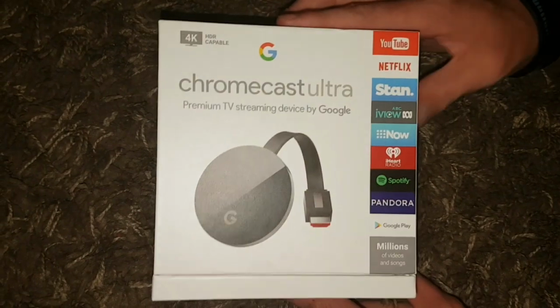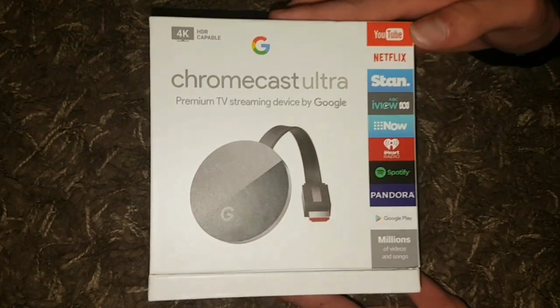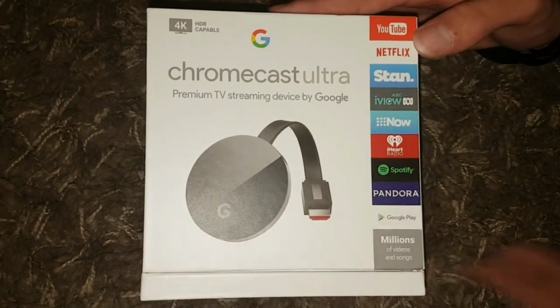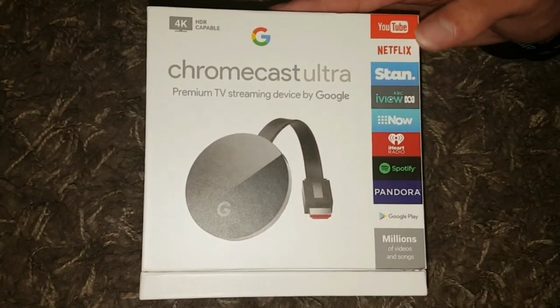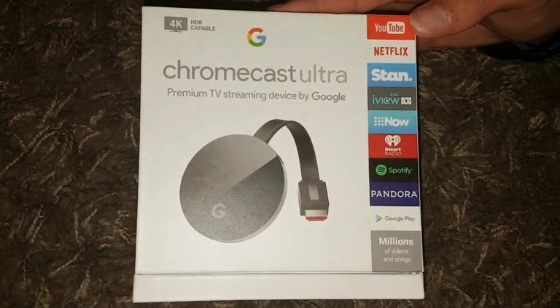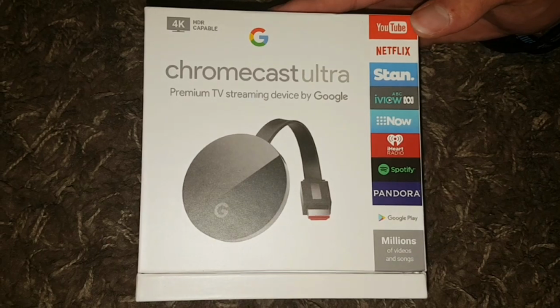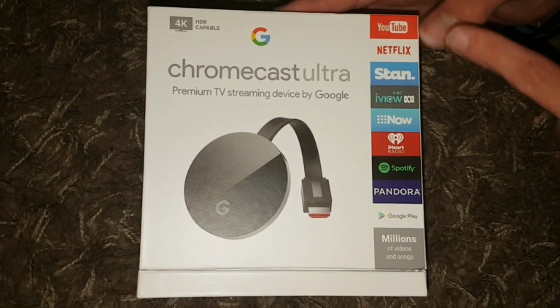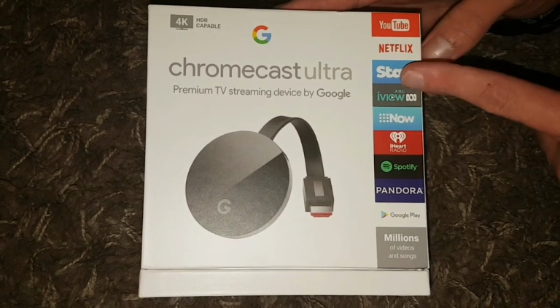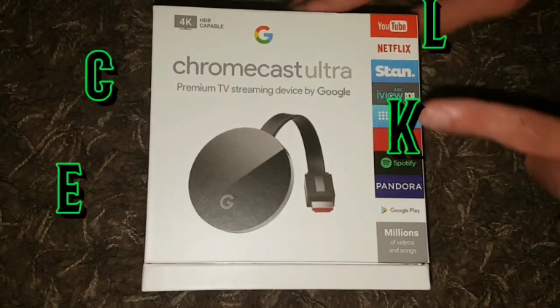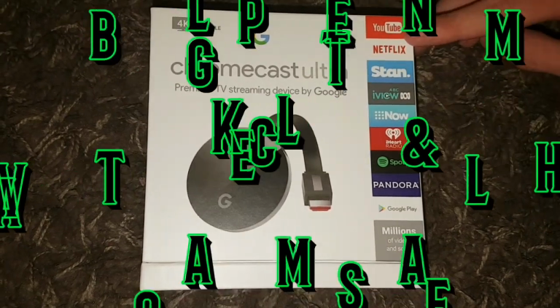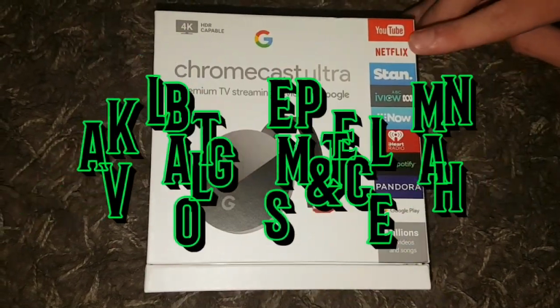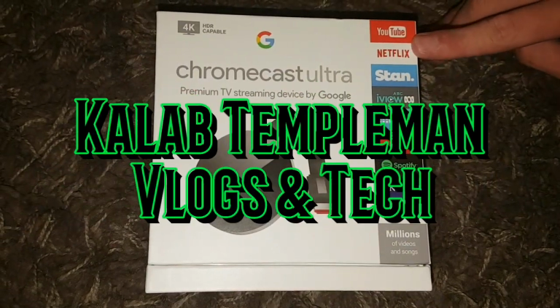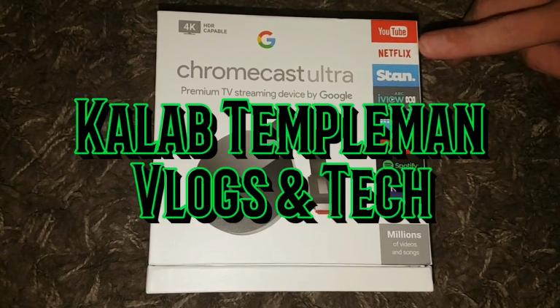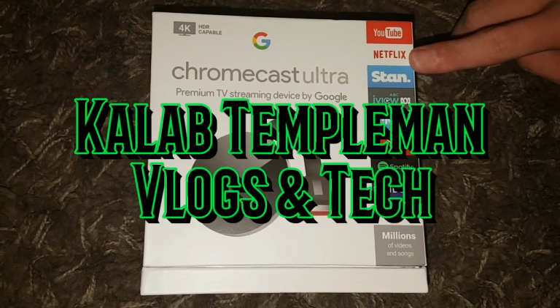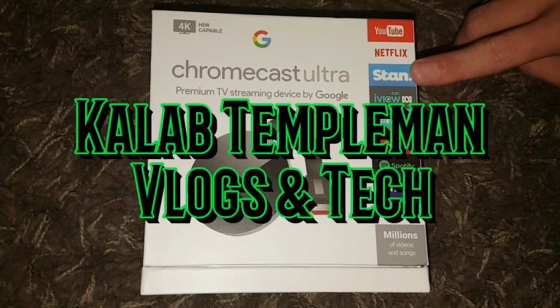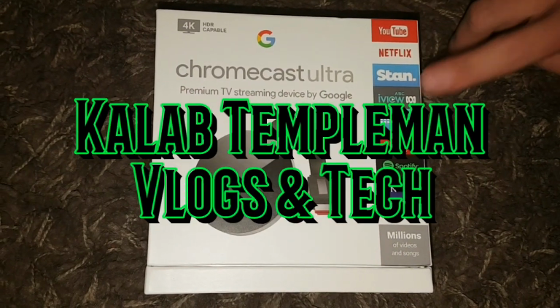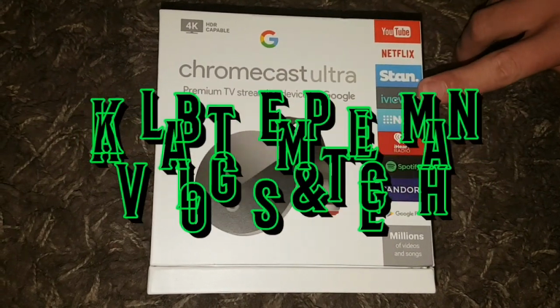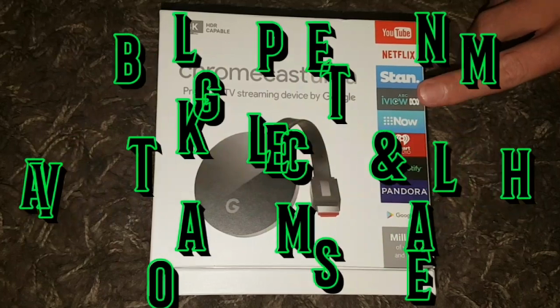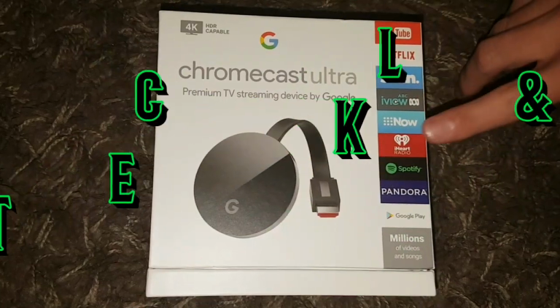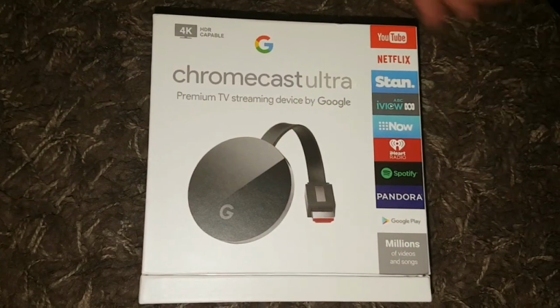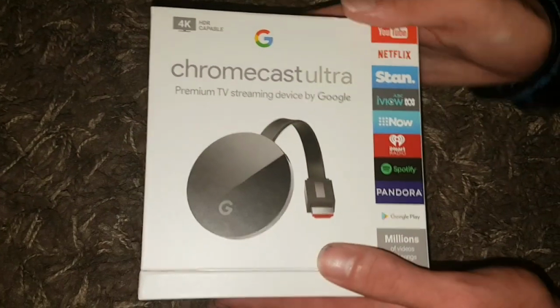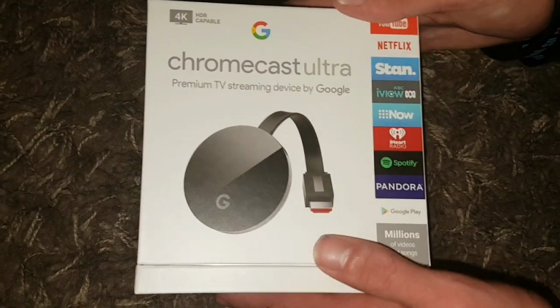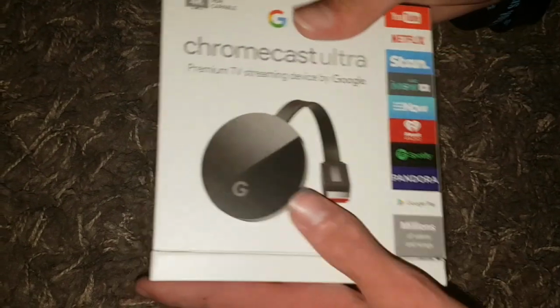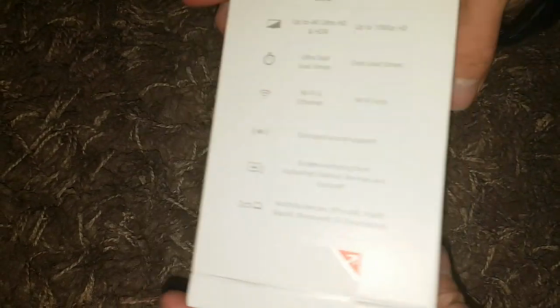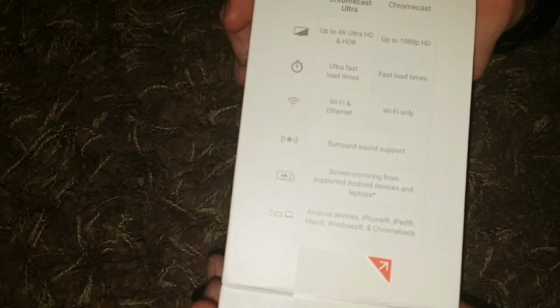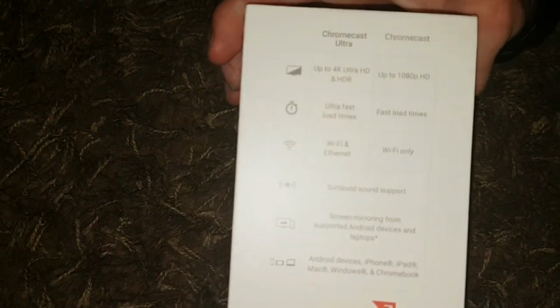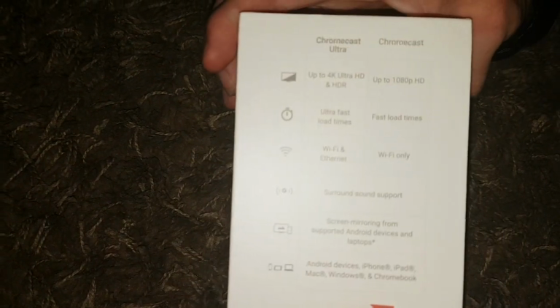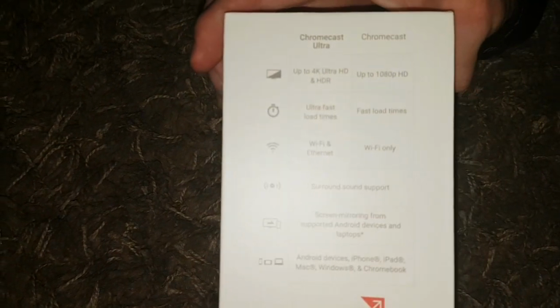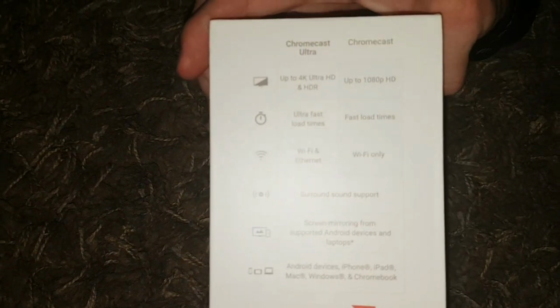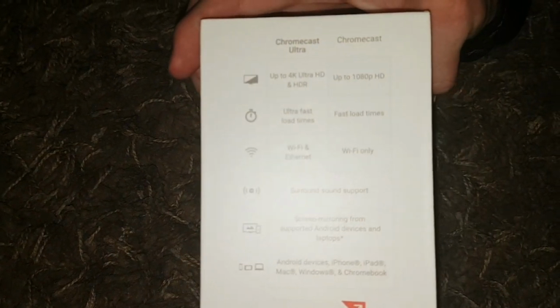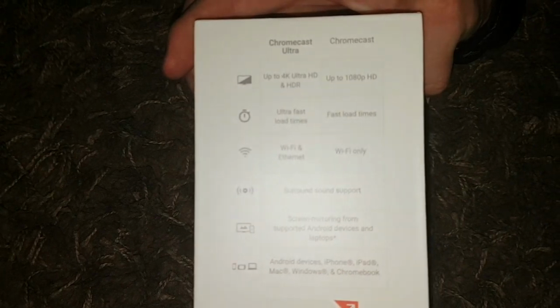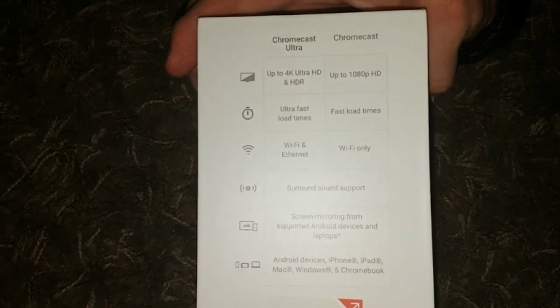You can have a look here — you've got all of your services you can use: YouTube, Netflix, Stan, ABC, iView, etc. Having a look at the box, you guys can pause this and read this if you'd like.